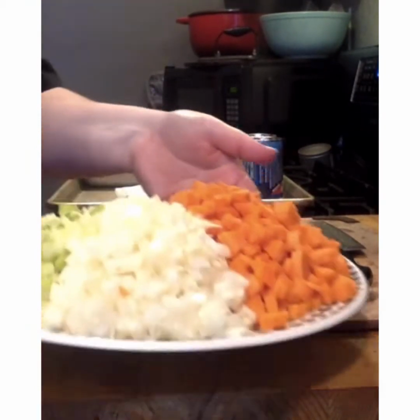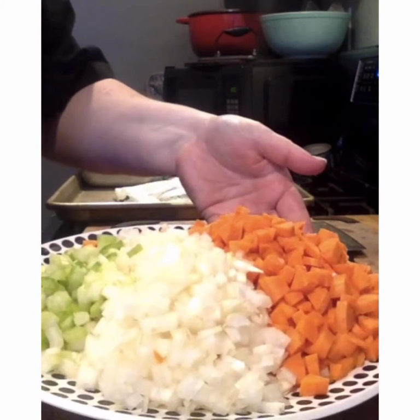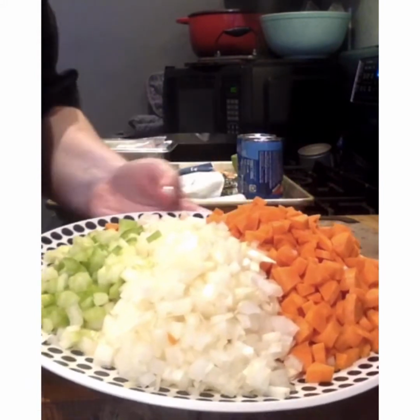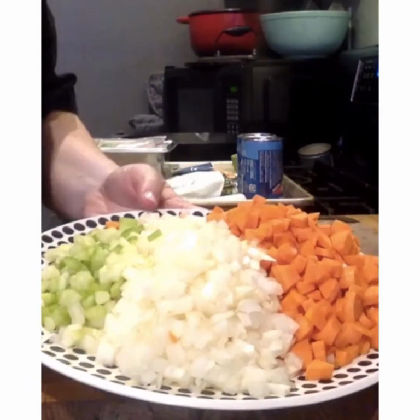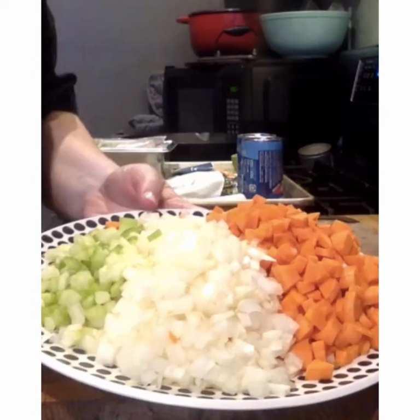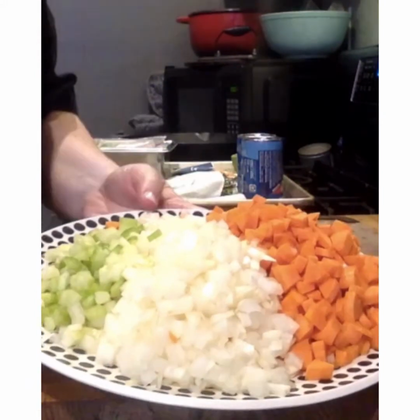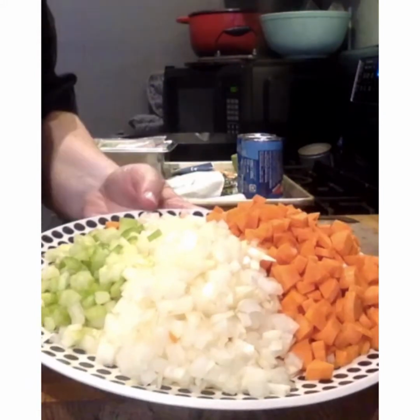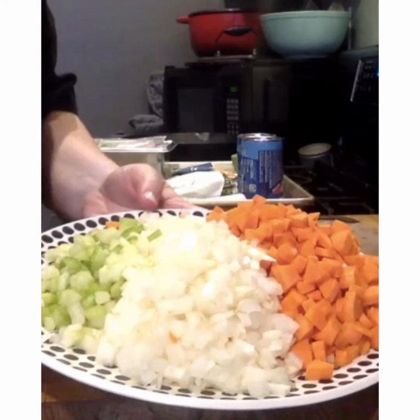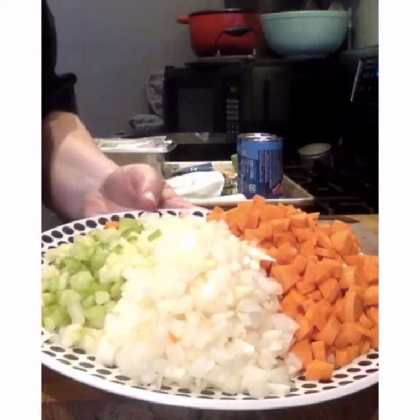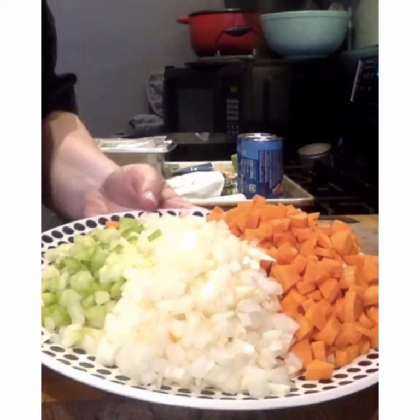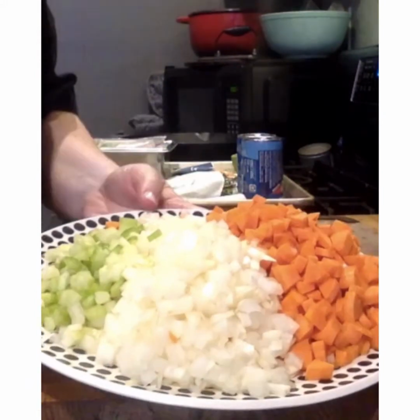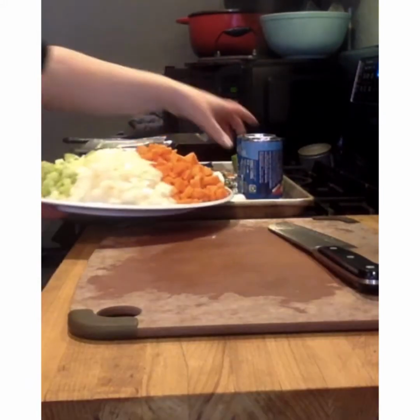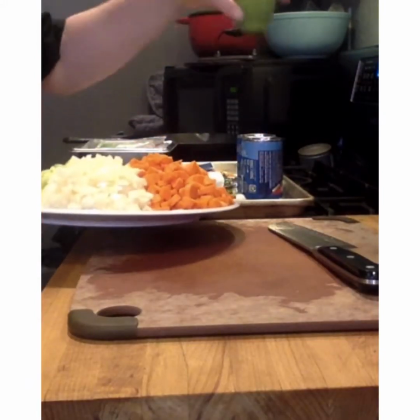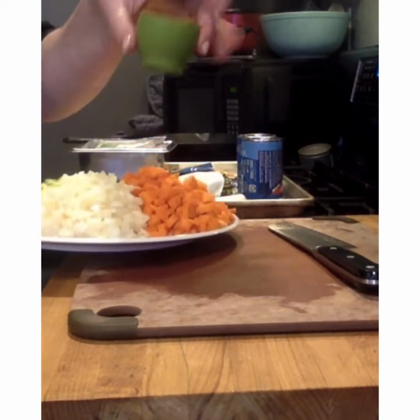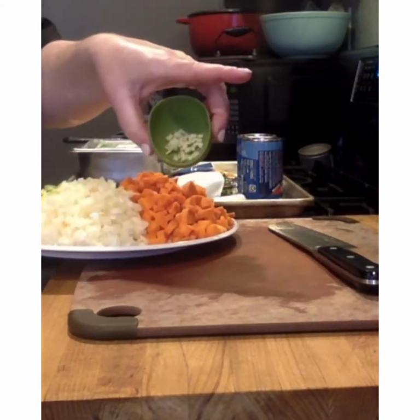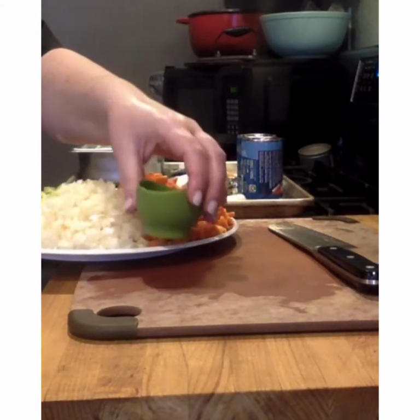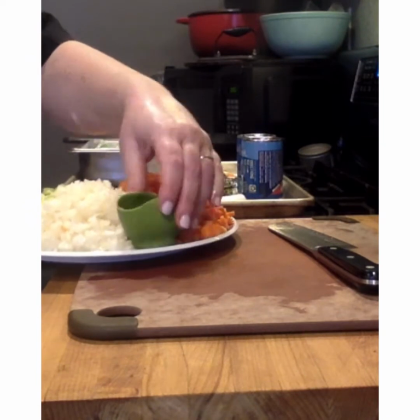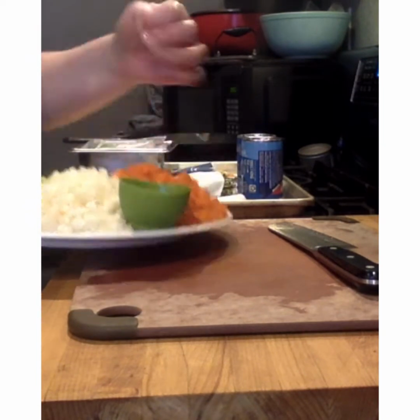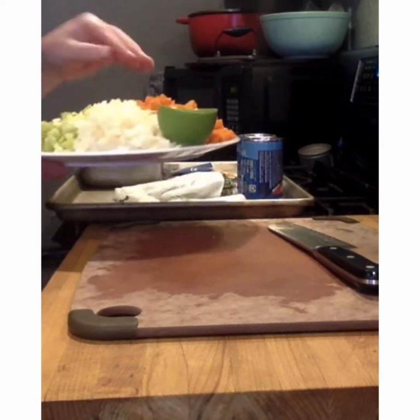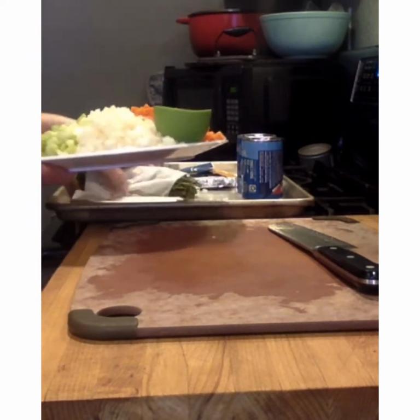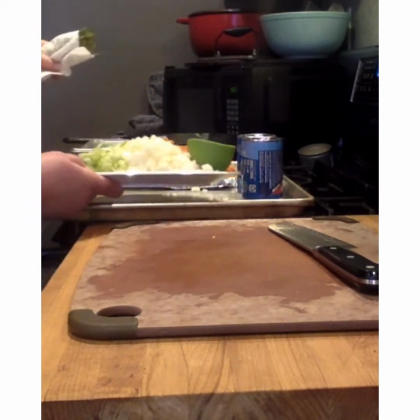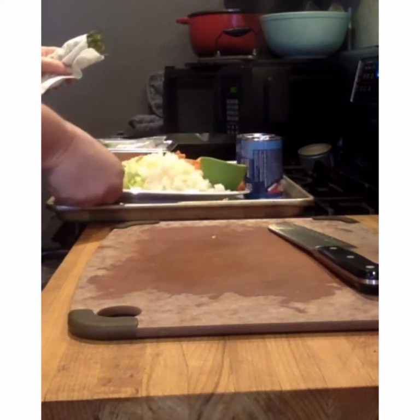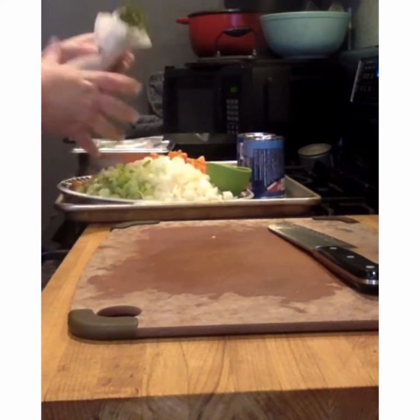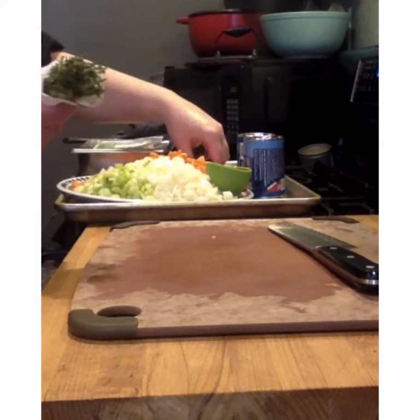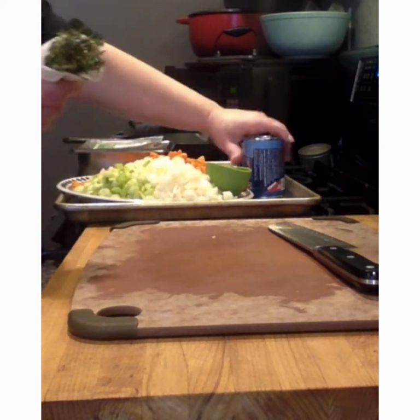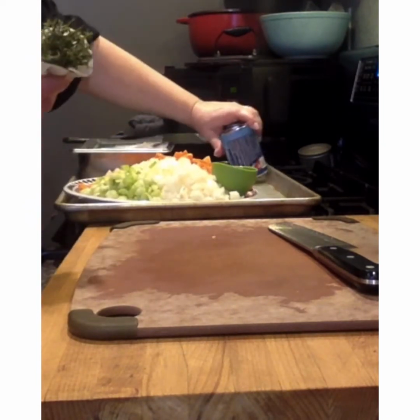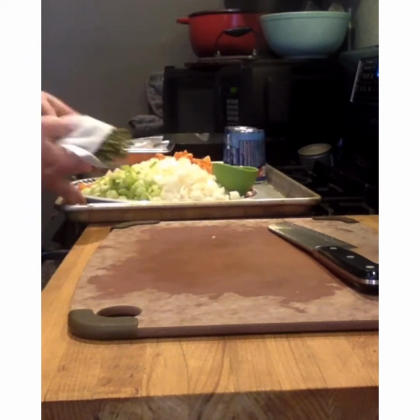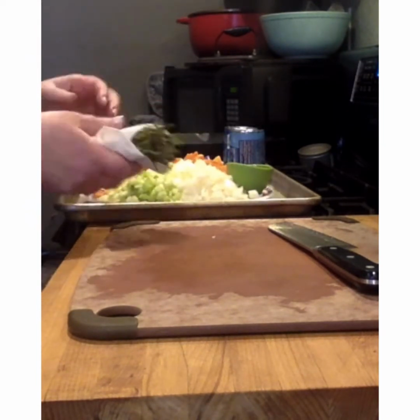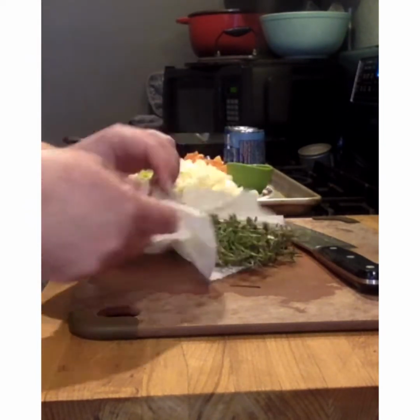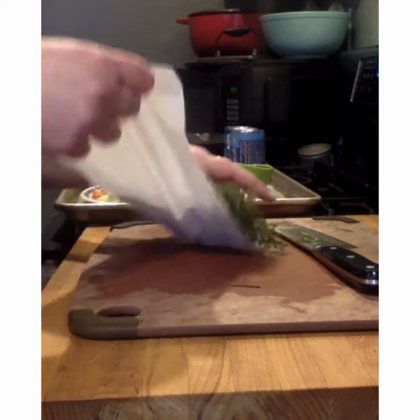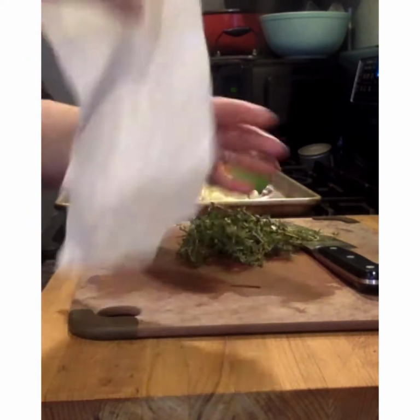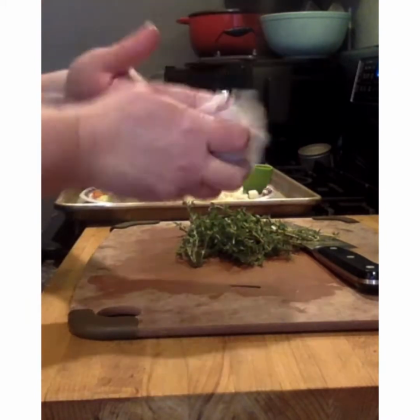Now we have our mirepoix — carrots, onions, and celery. We'll put the garlic to the side as well and set that prep aside while now we work on our thyme.